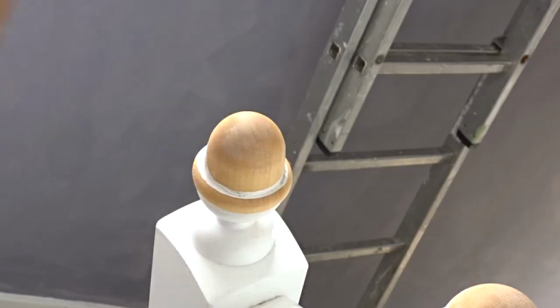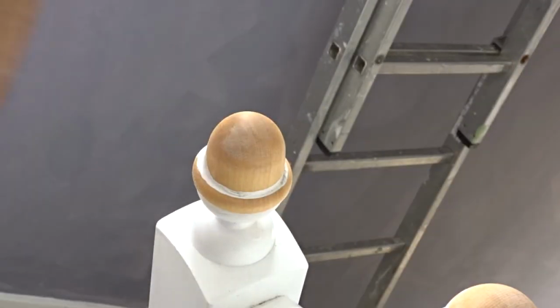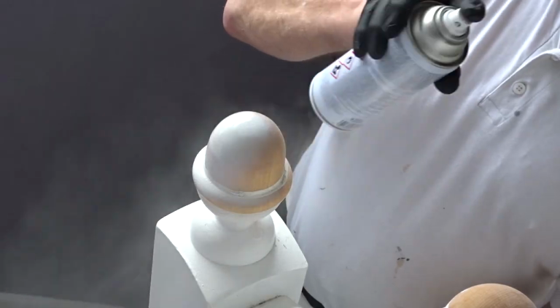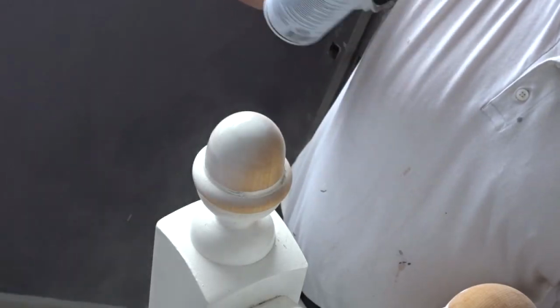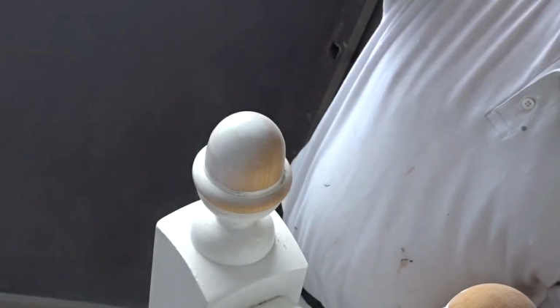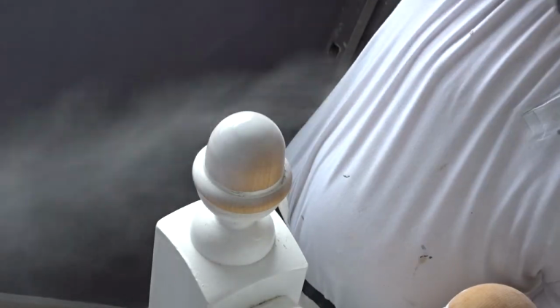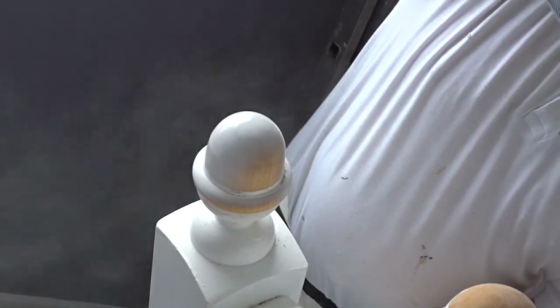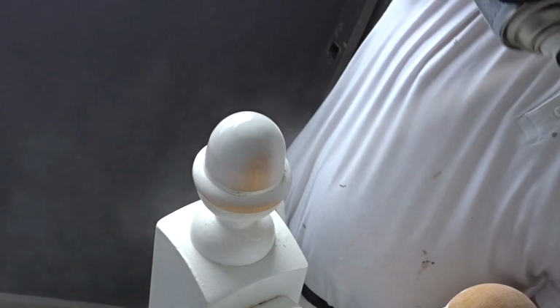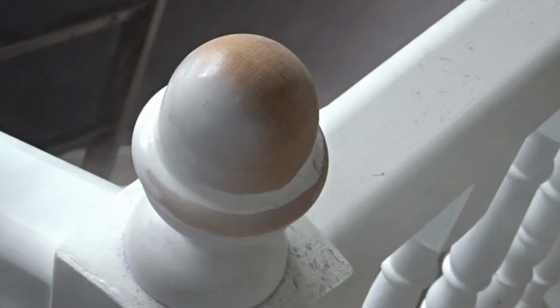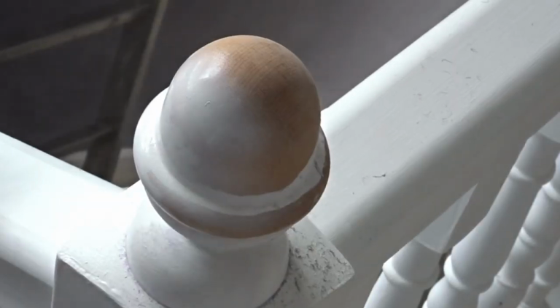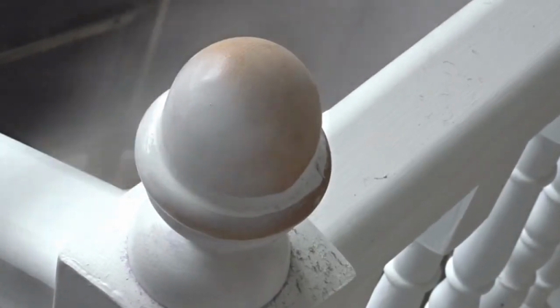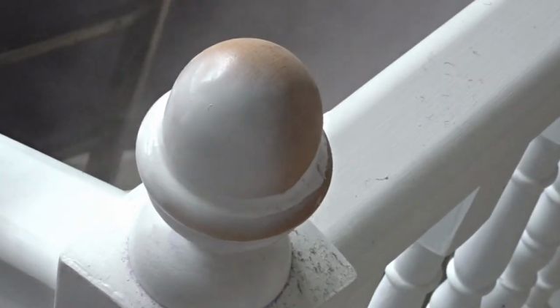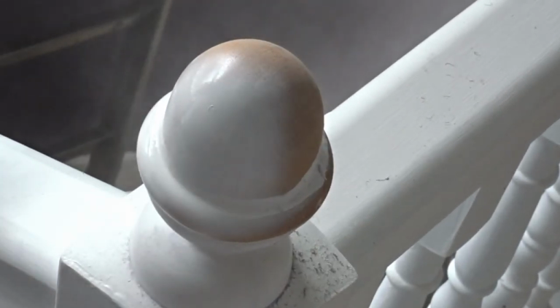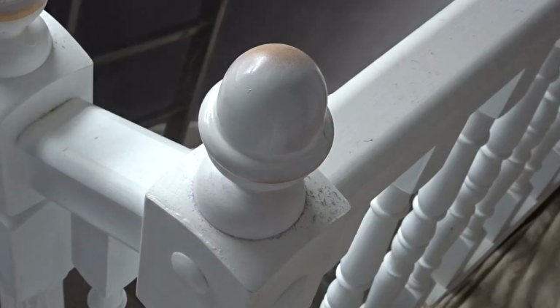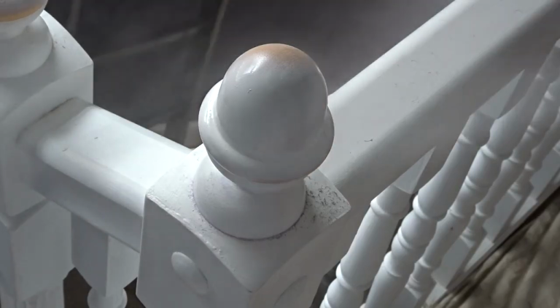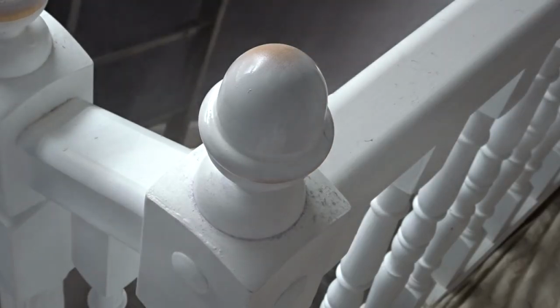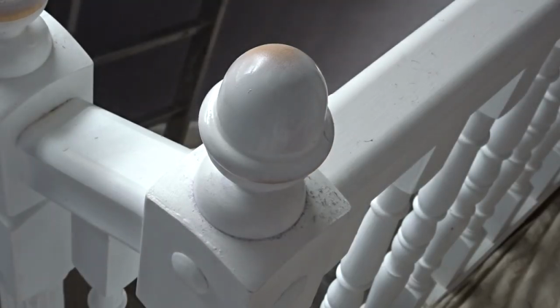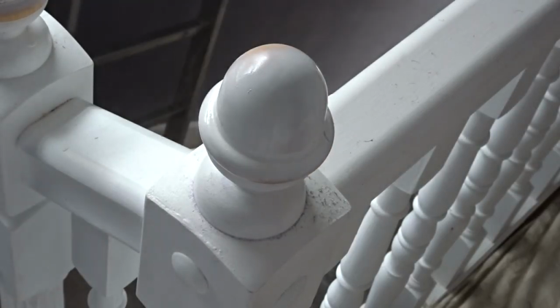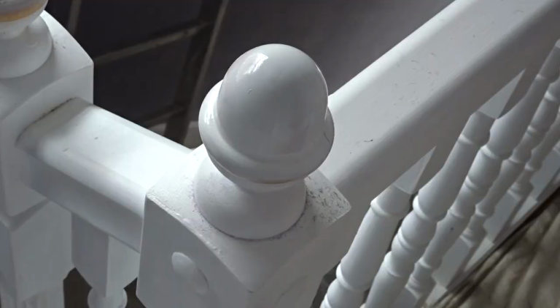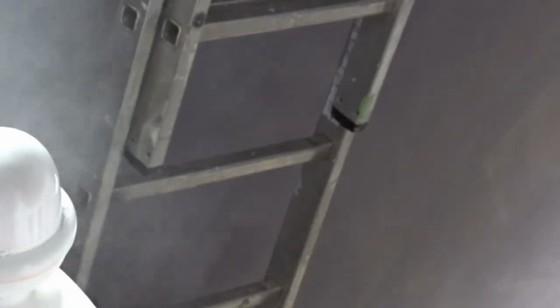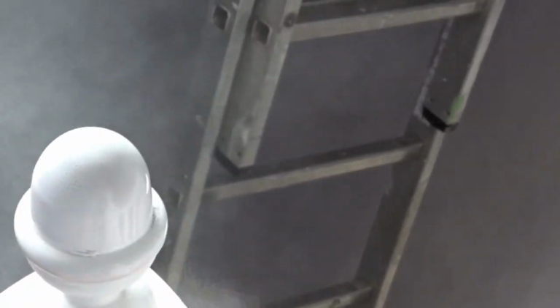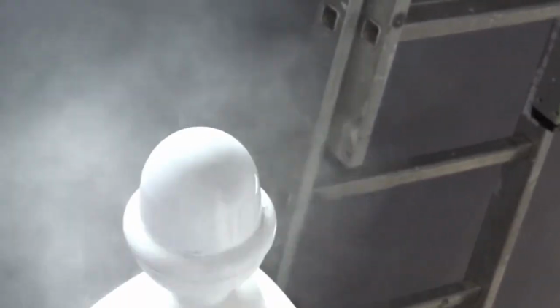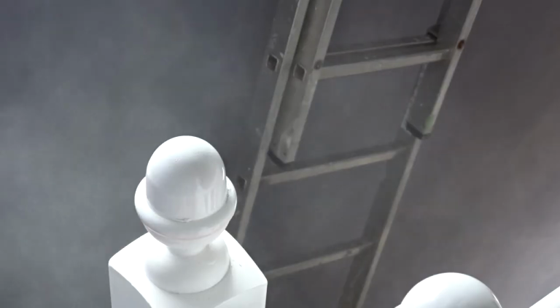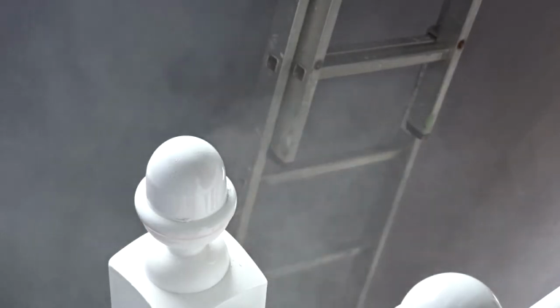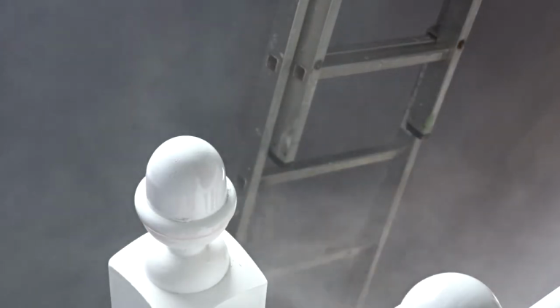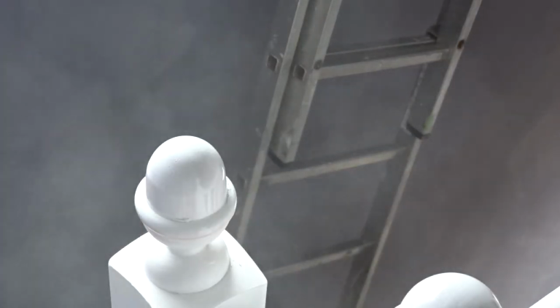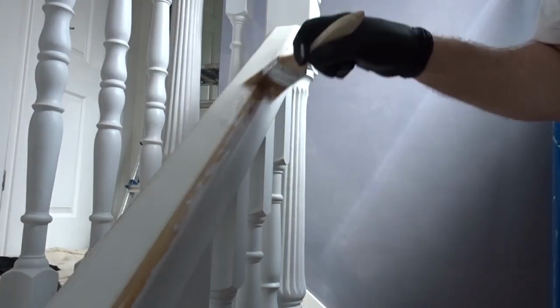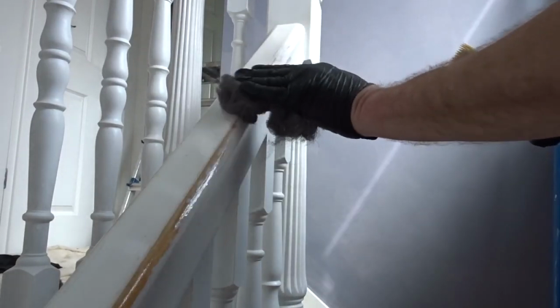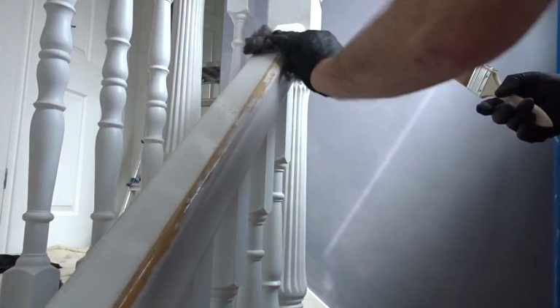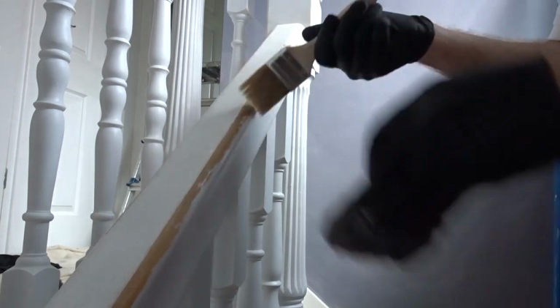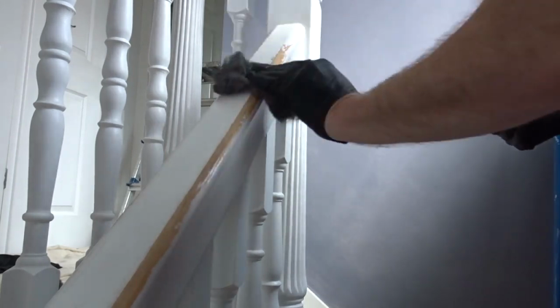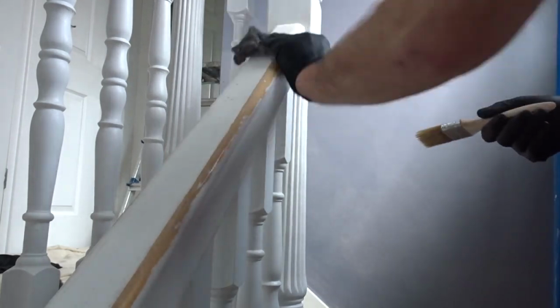Shake up the can and spray. I'm just spraying the bare areas and I'm going to build up a few nice layers. This stuff dries very very quickly. Onto the handrail — same thing.